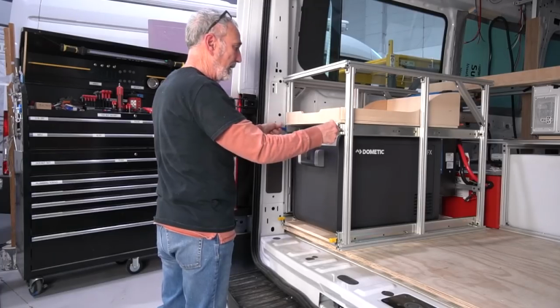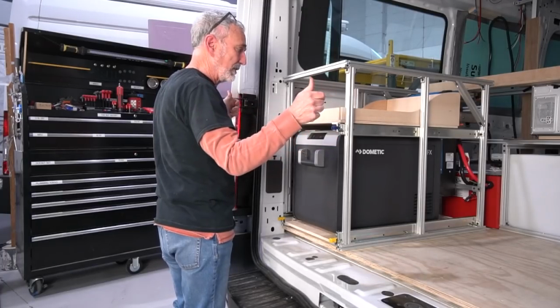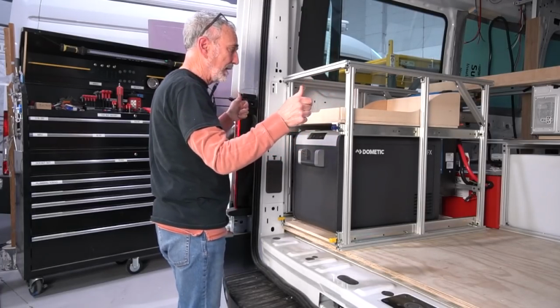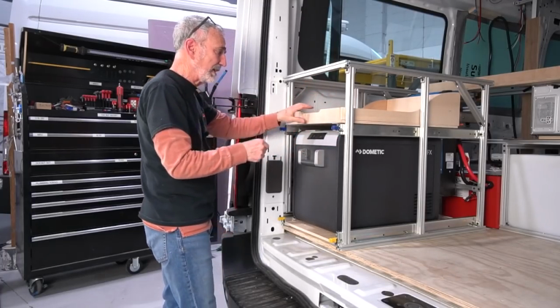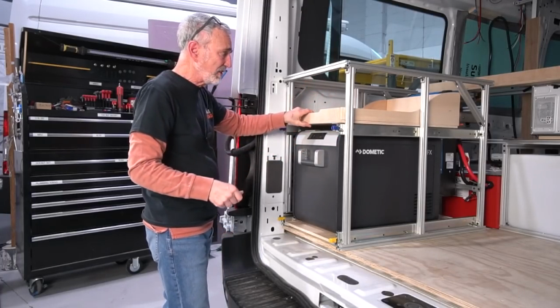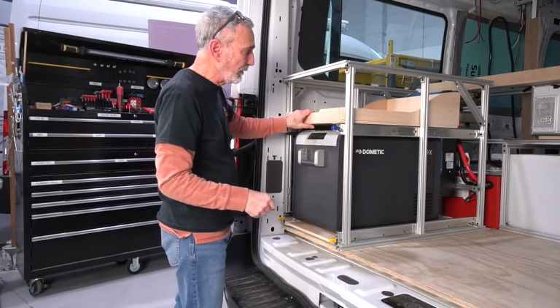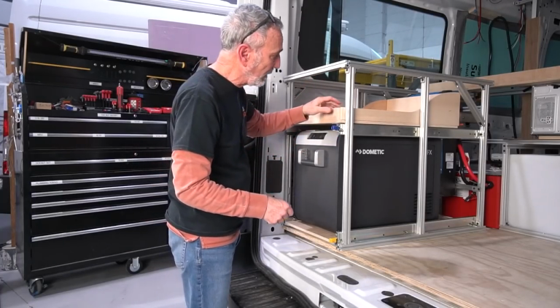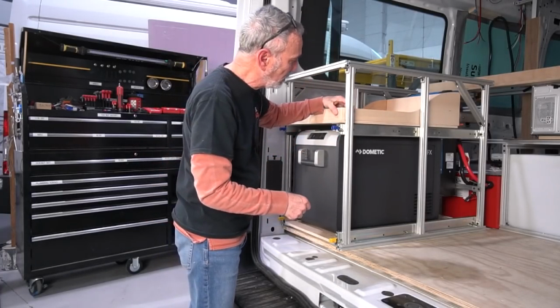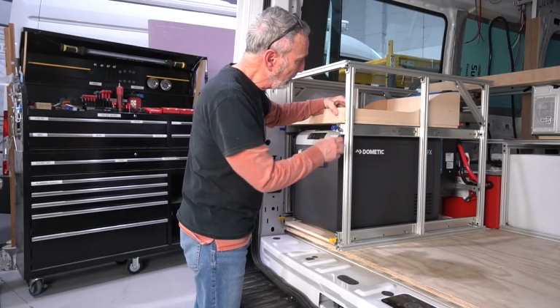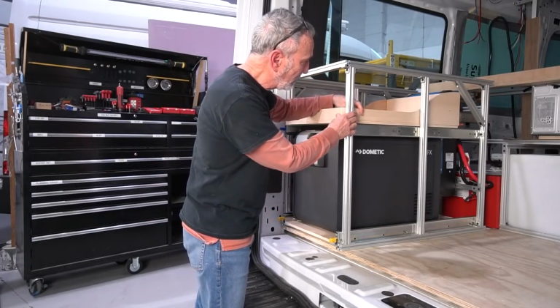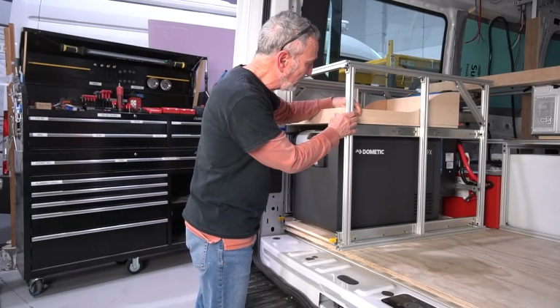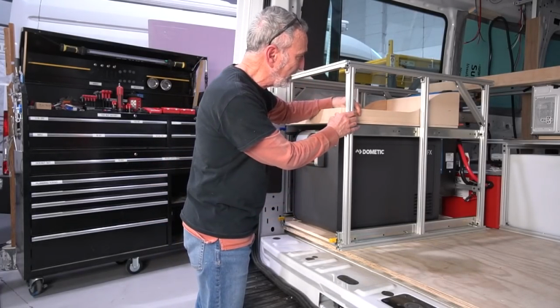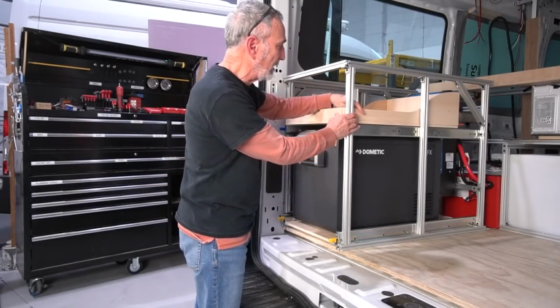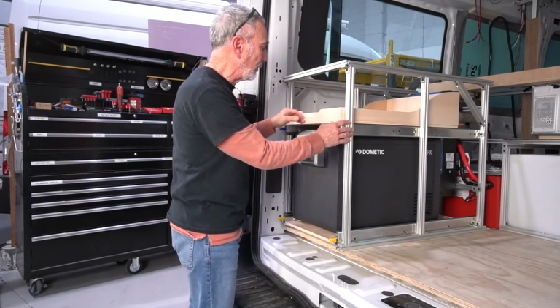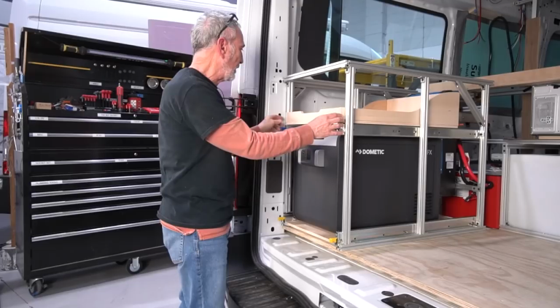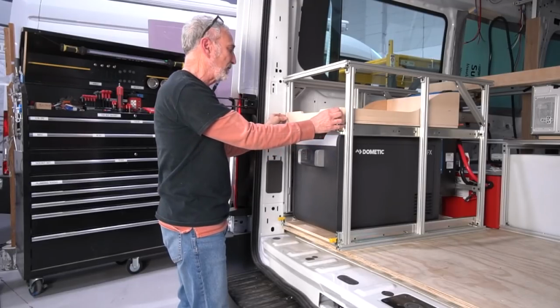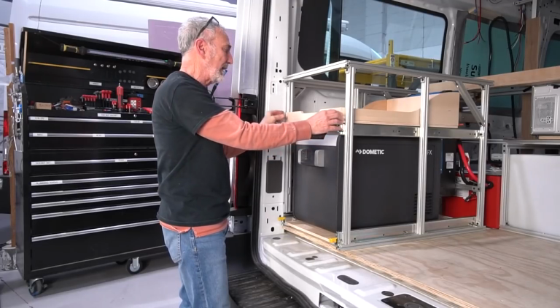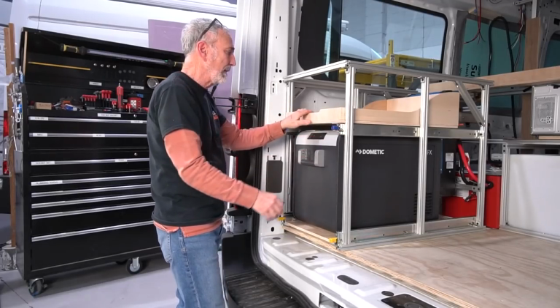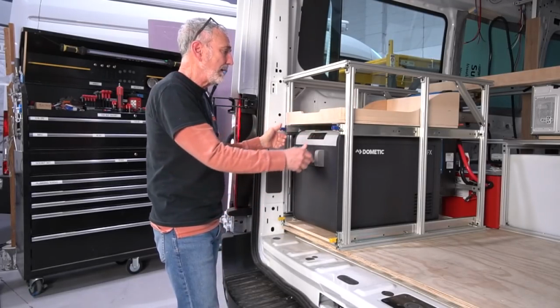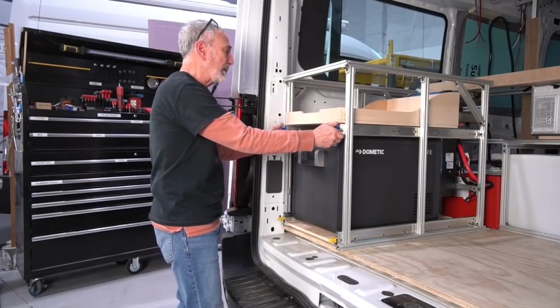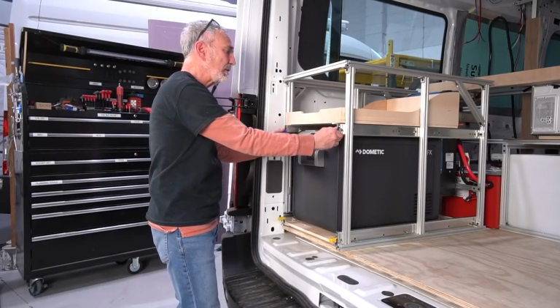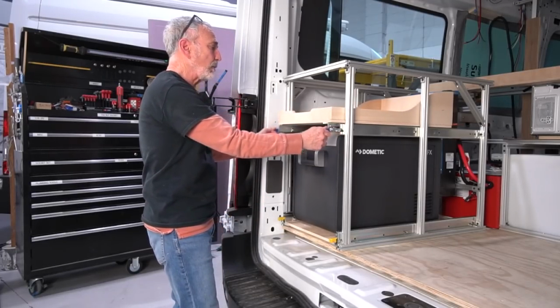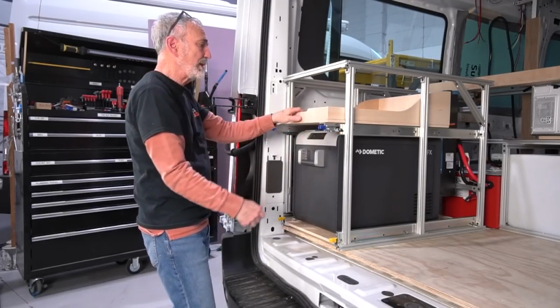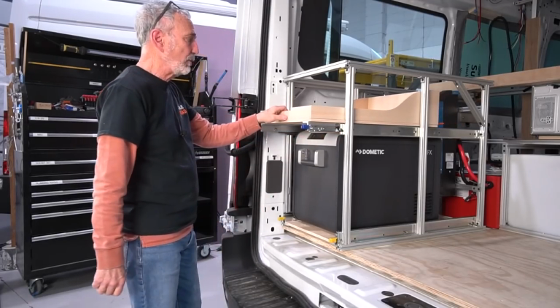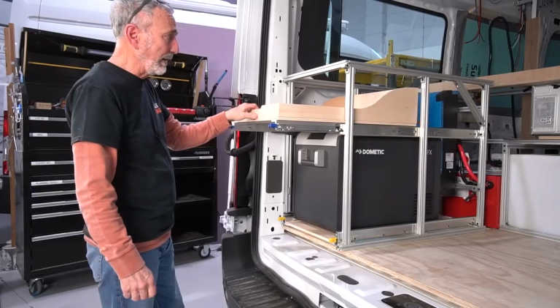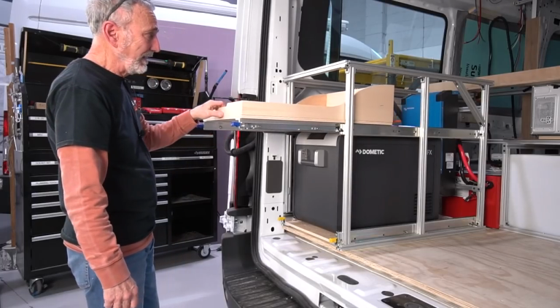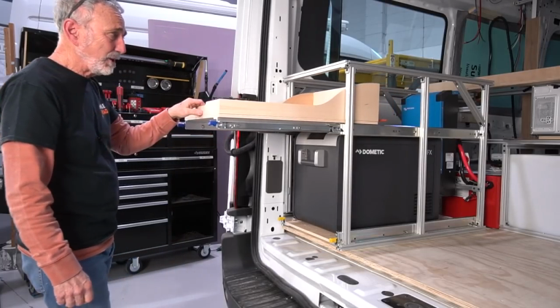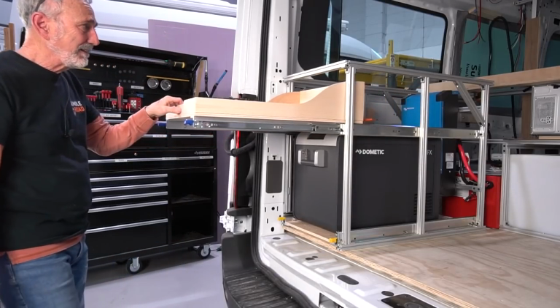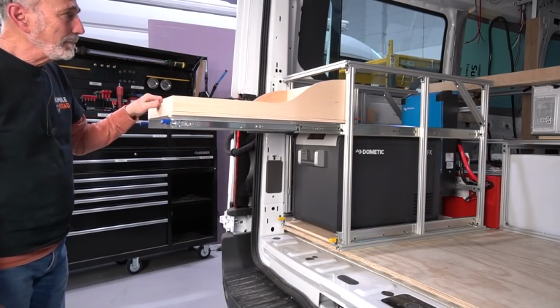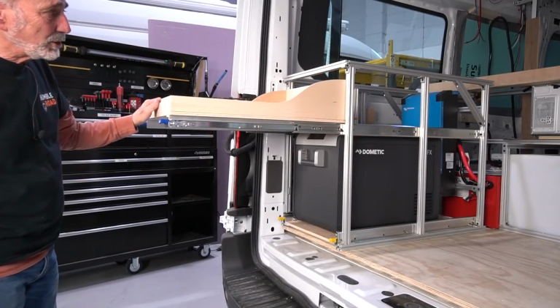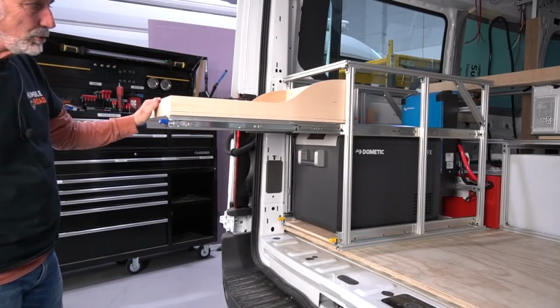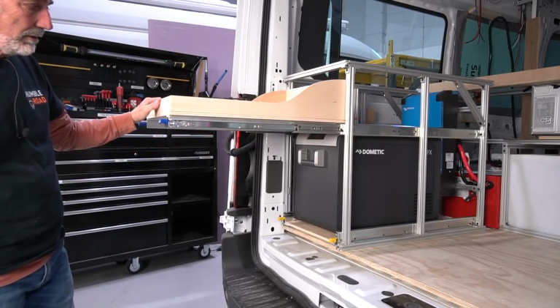There's a little storage tray up here as well. Both of these have locking slides, so when you close them, they stay closed. This is a nice little area for more storage — and like I said, it locks in place. We just put this together for this video today, but there's still a lot of work to be done.